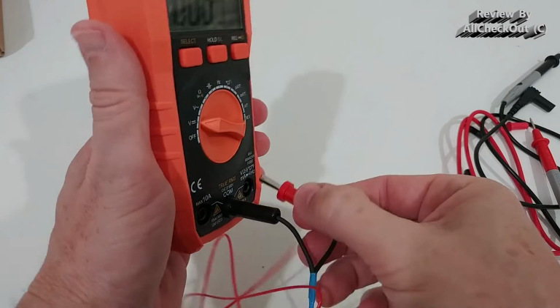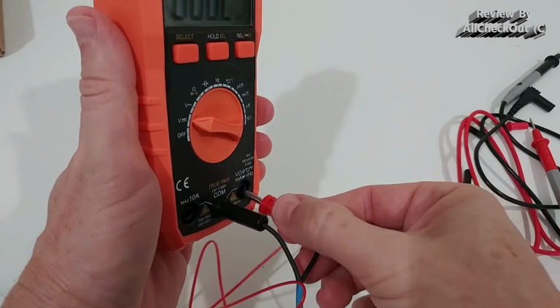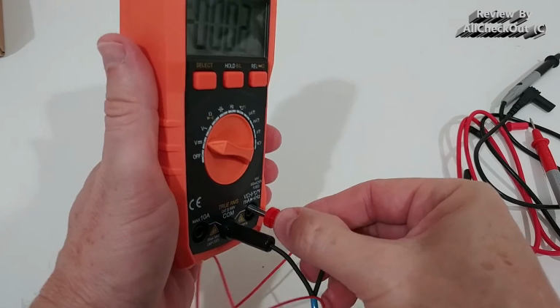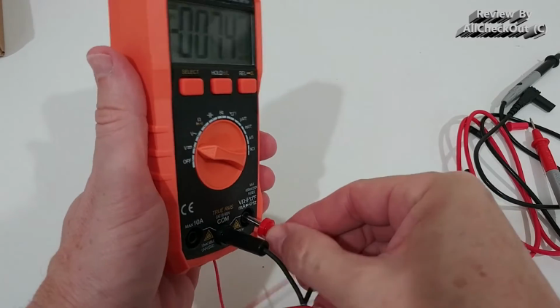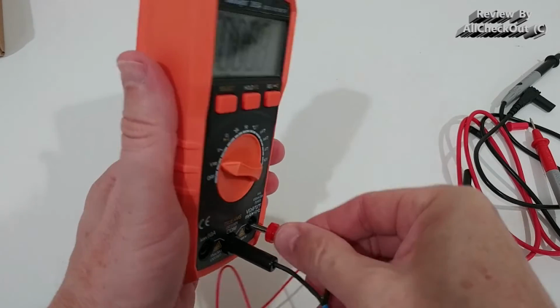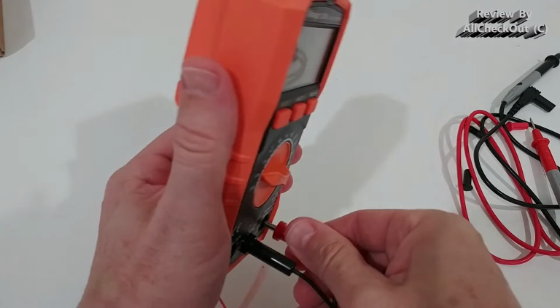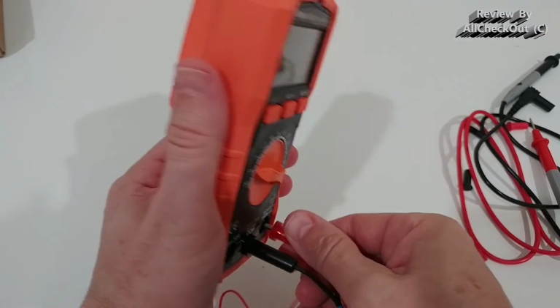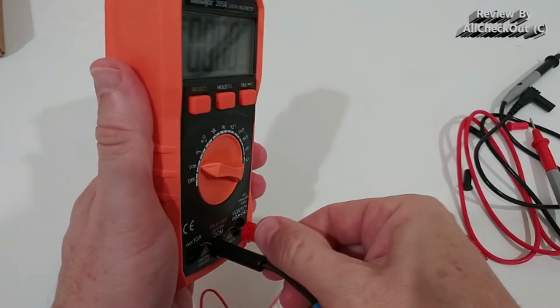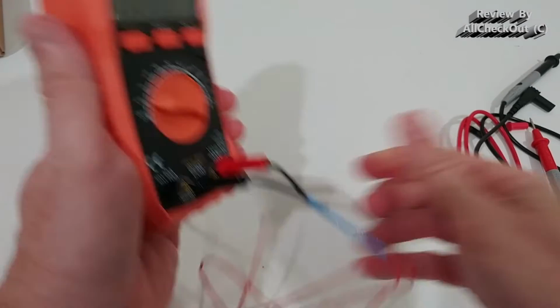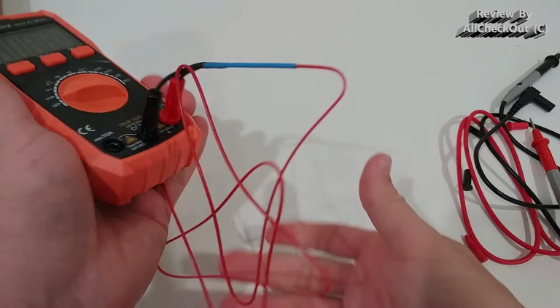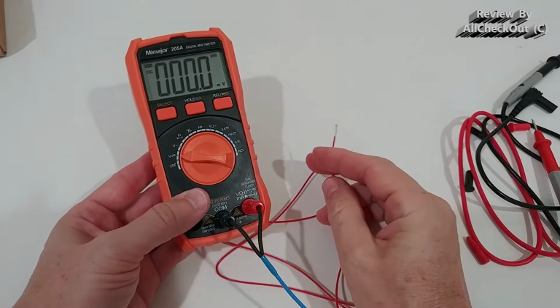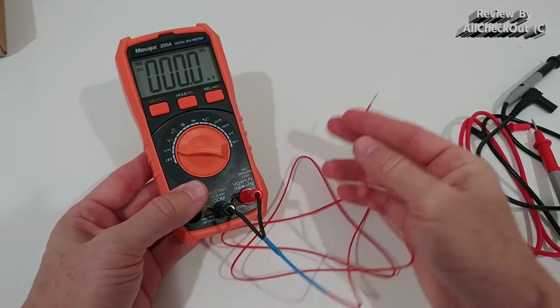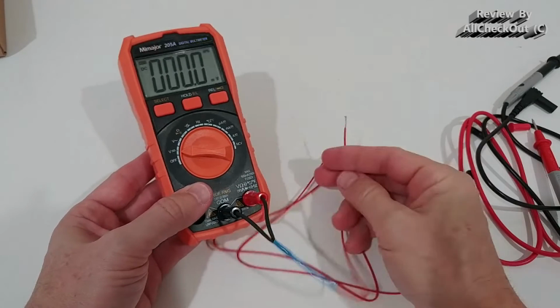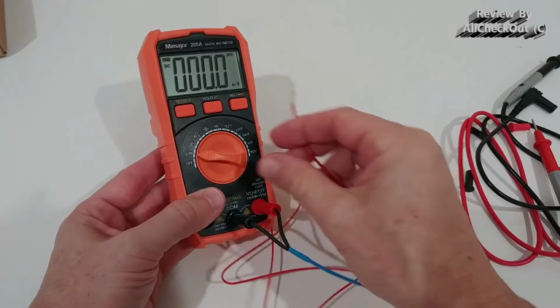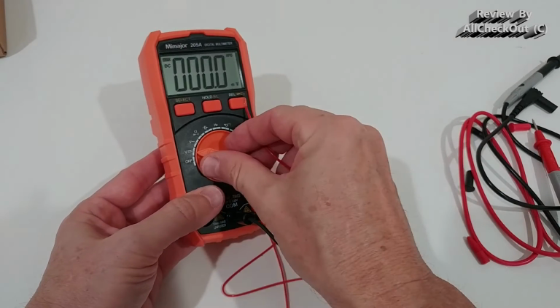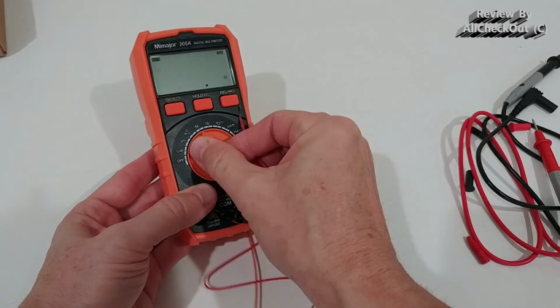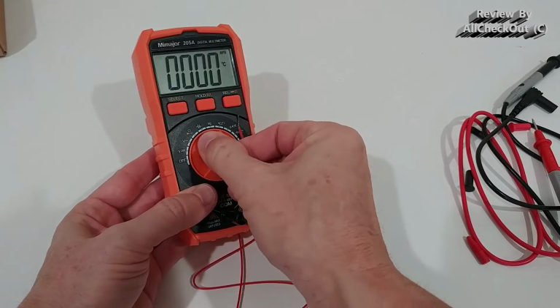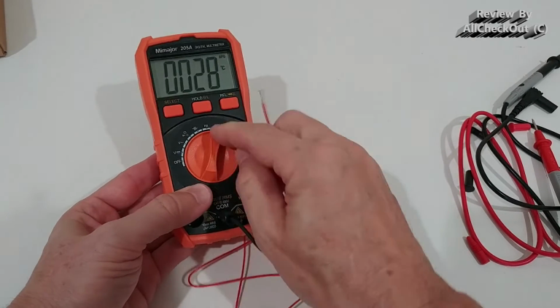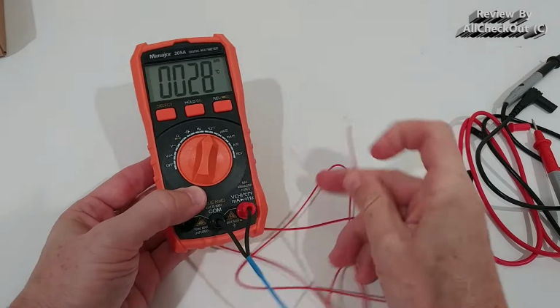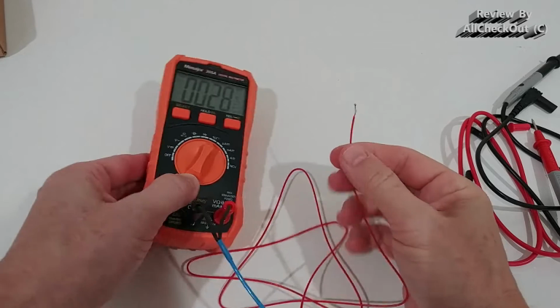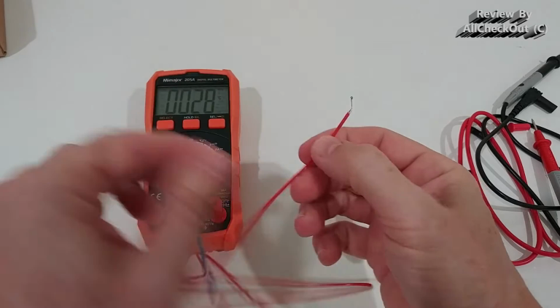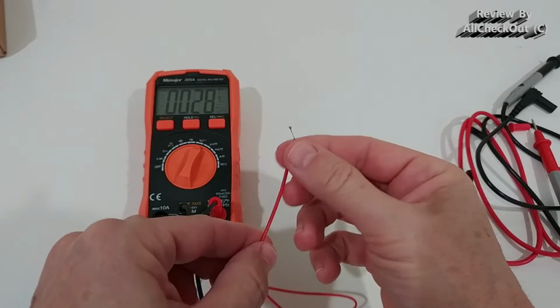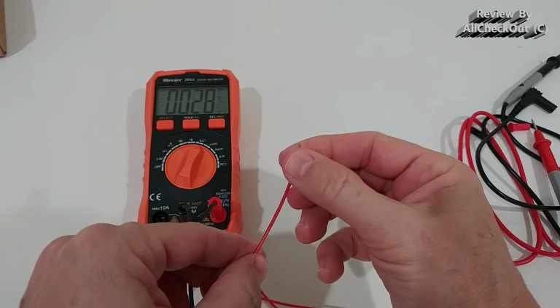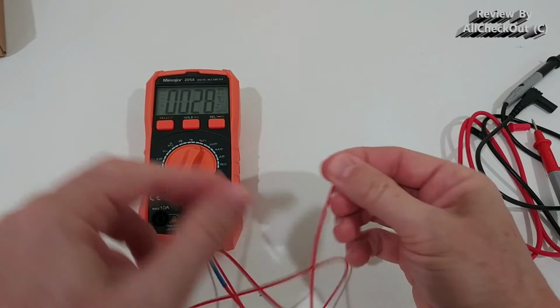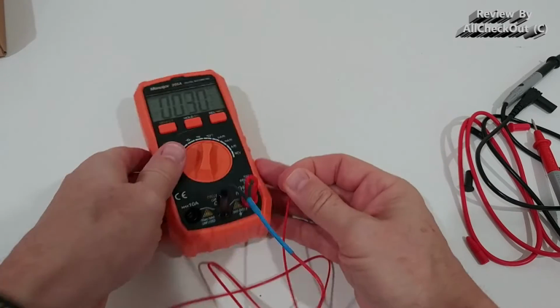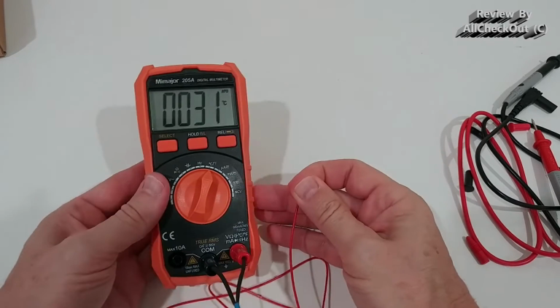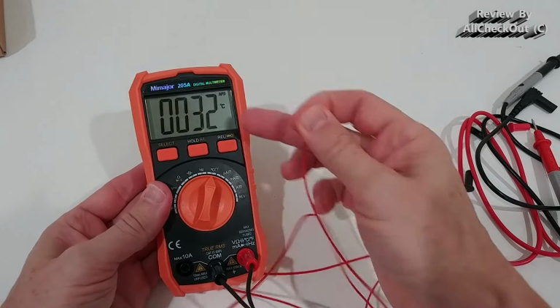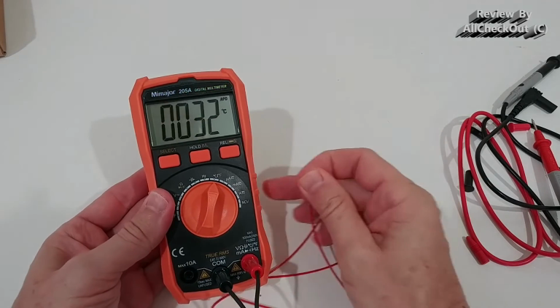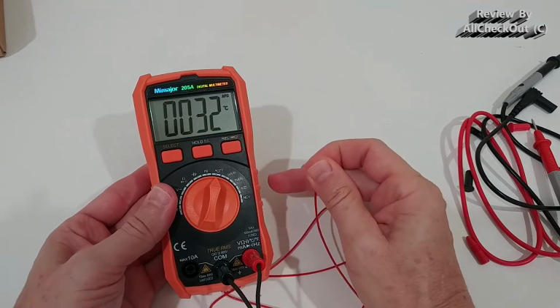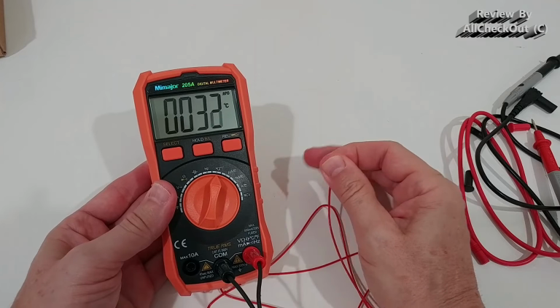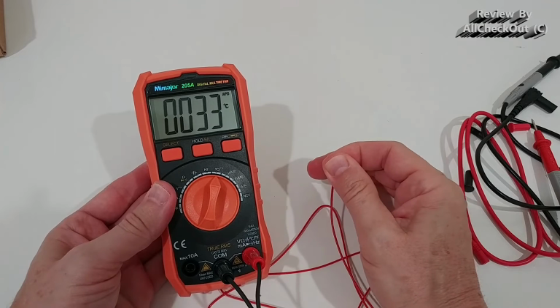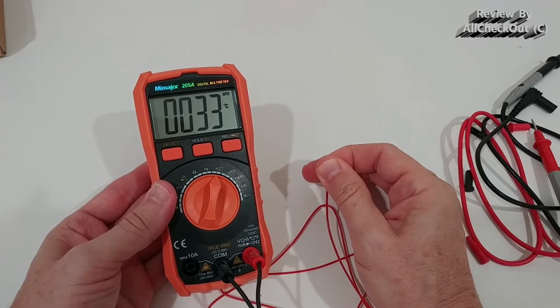Now let me show you some things you don't usually have with a multimeter — for example, this thermometer. We can set it to Celsius or Fahrenheit, and when you touch the probe you can see the temperature increasing.